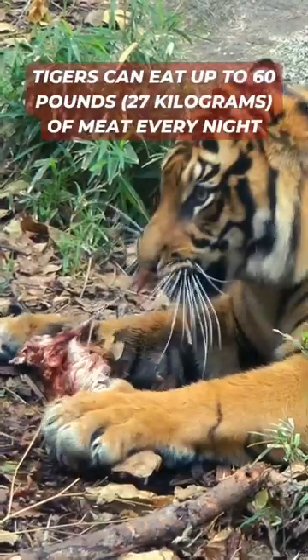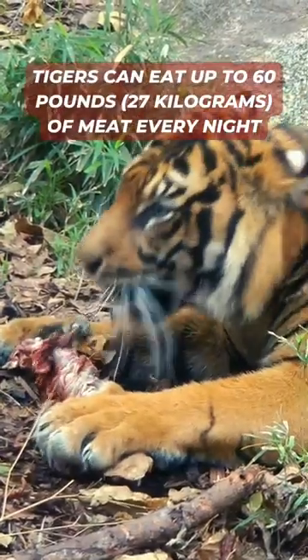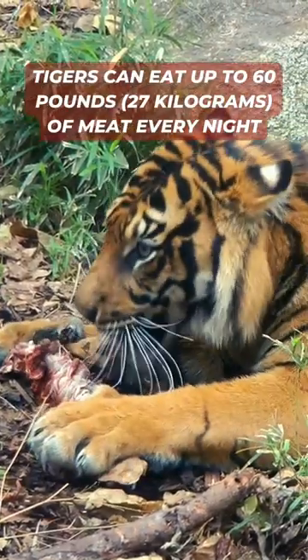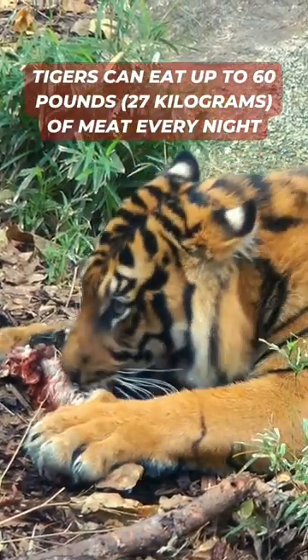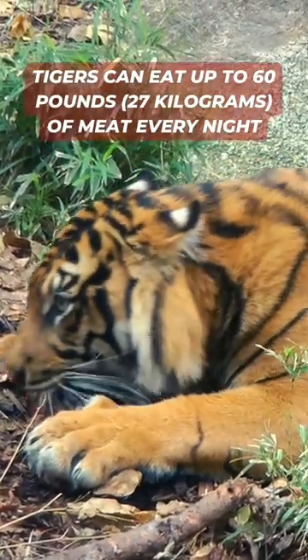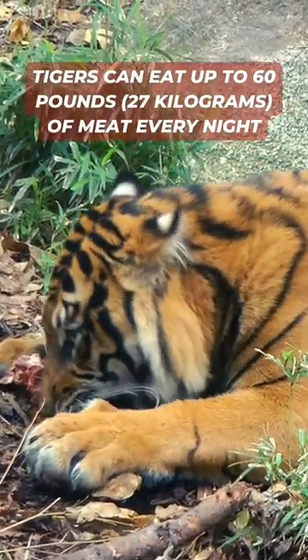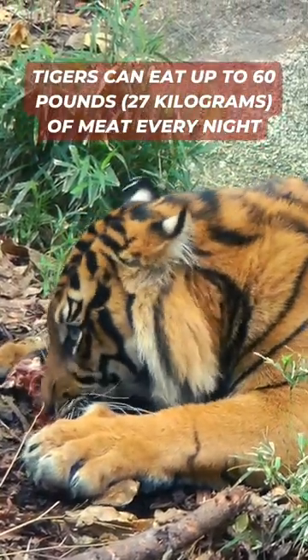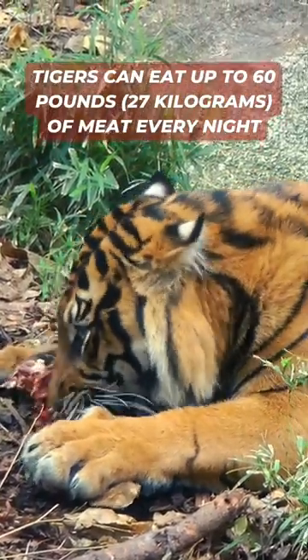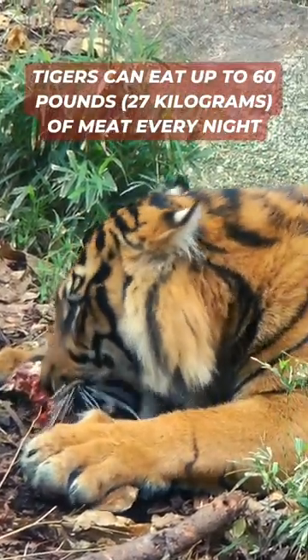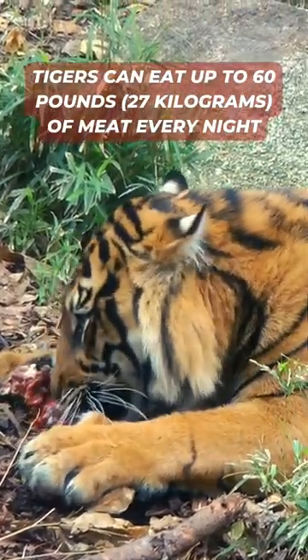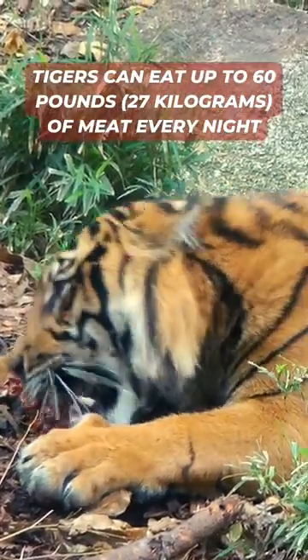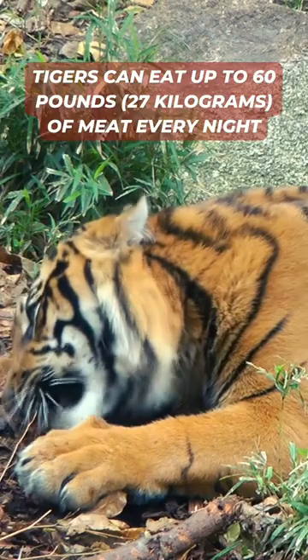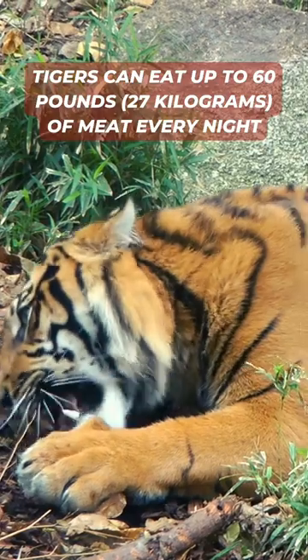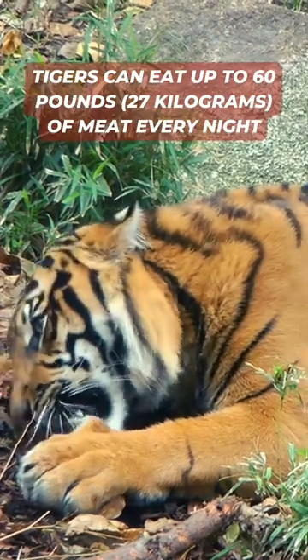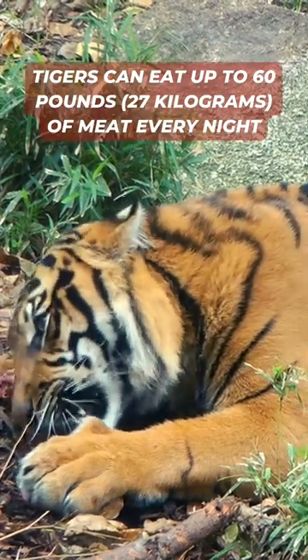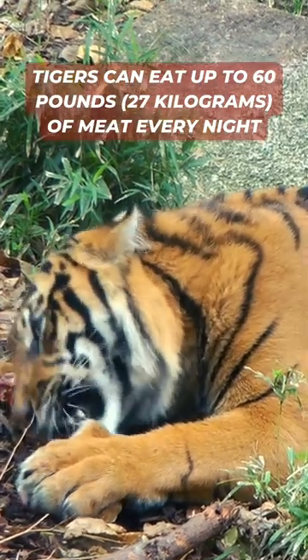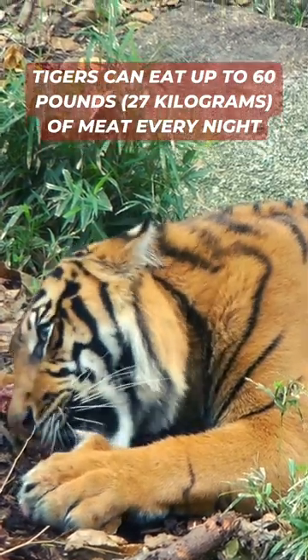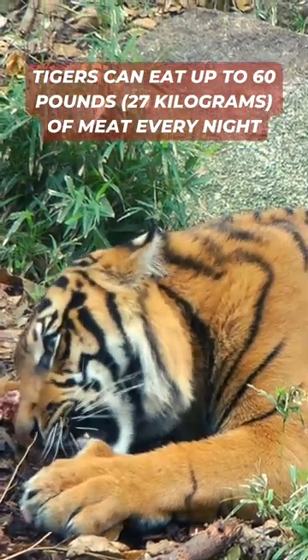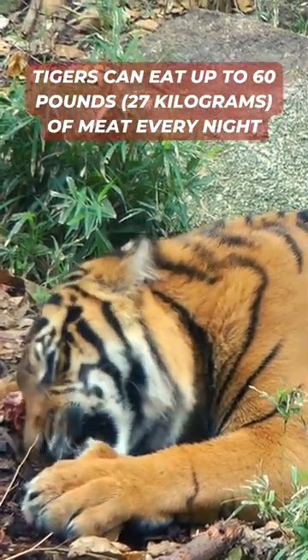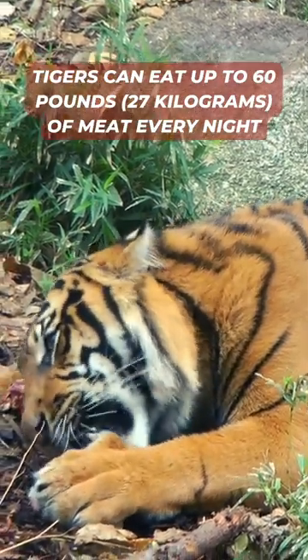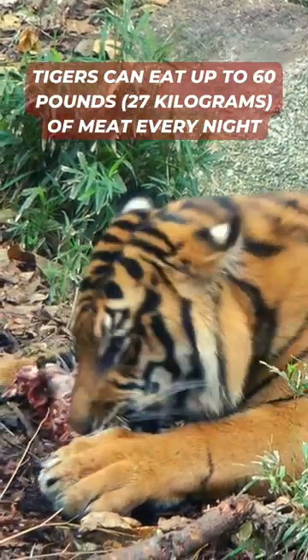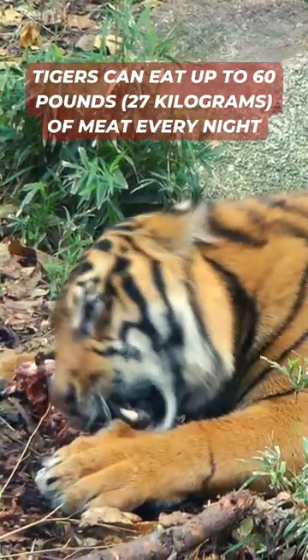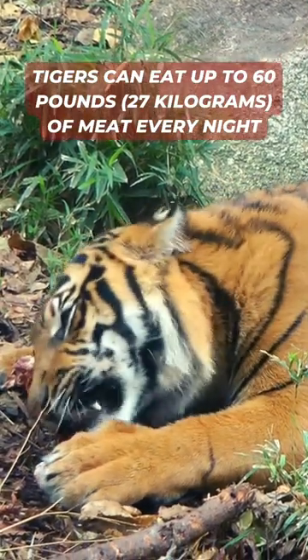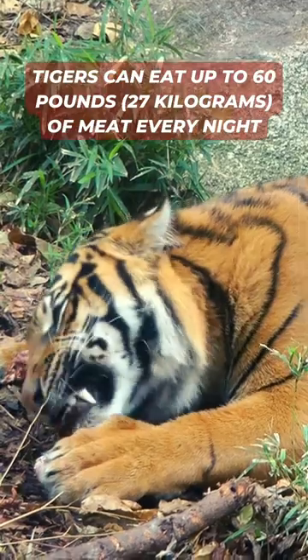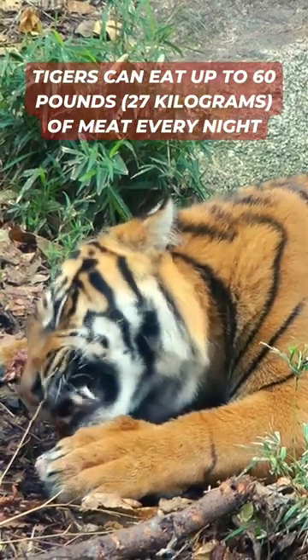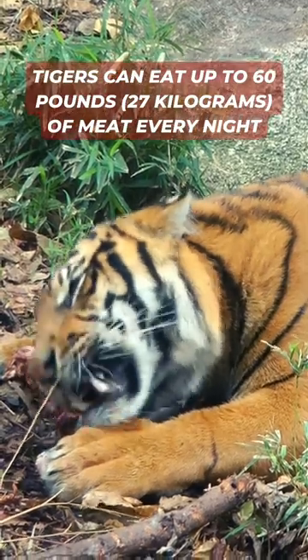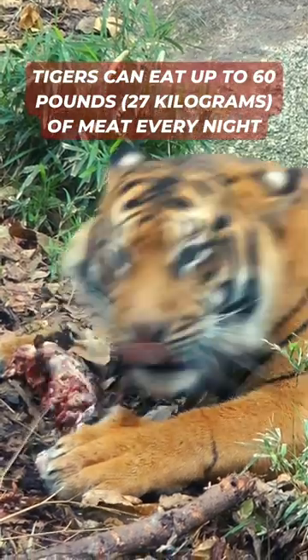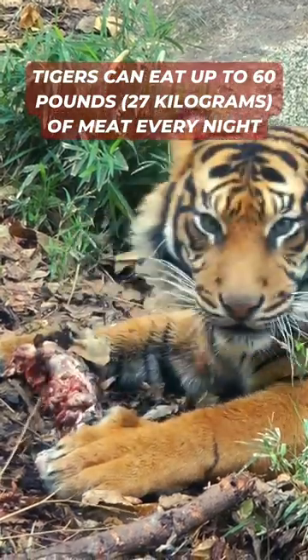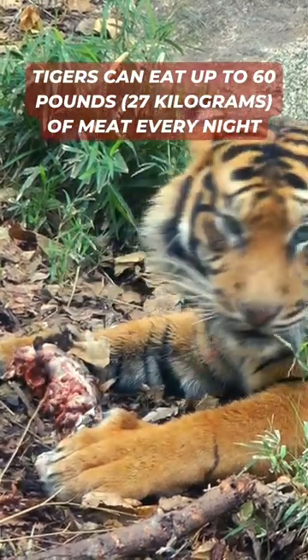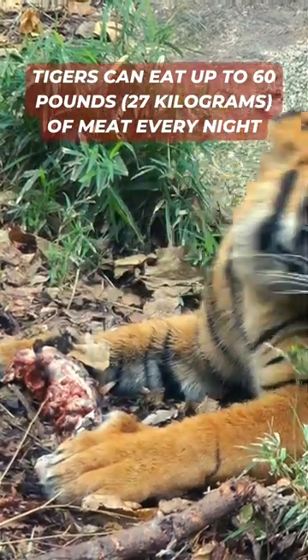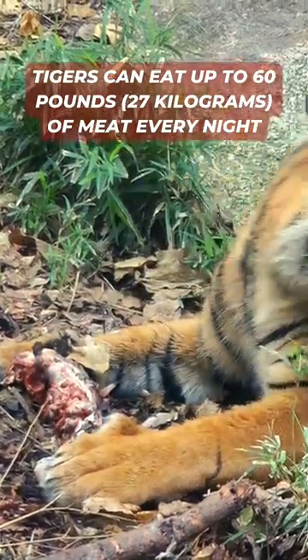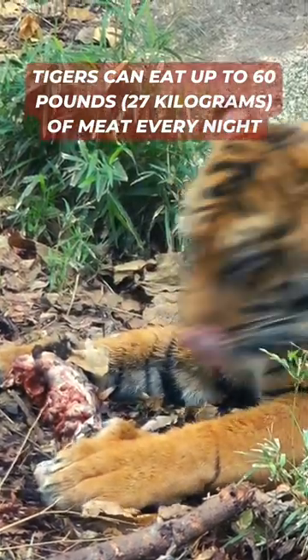Tigers can eat up to 60 pounds of meat every night, and it can take a tiger a few days to finish eating its prey. A tiger will cover up an animal's carcass with raked leaves, dirt, grass, and even rocks, then come back to eat the rest later.